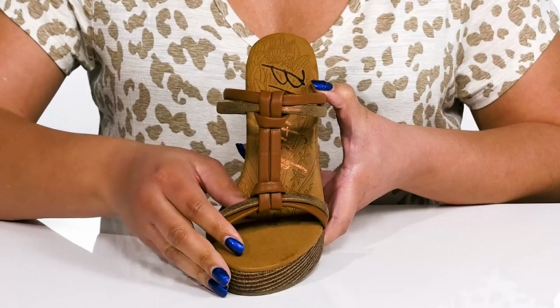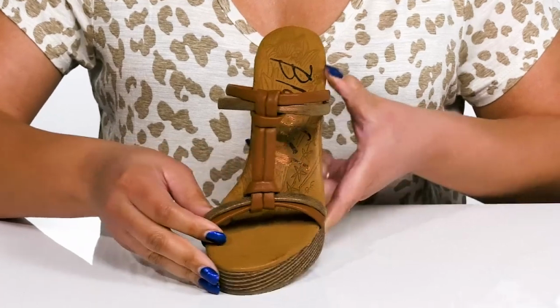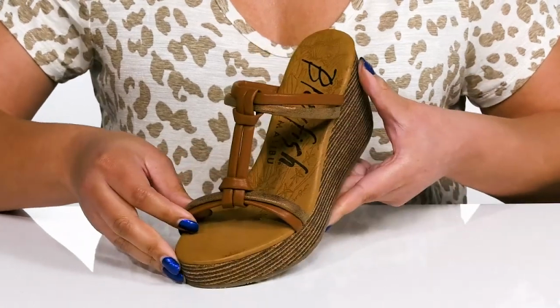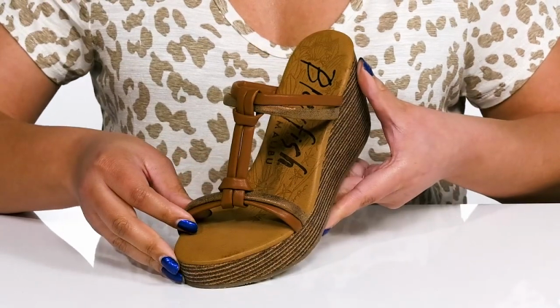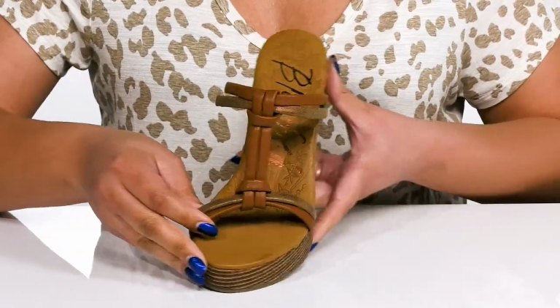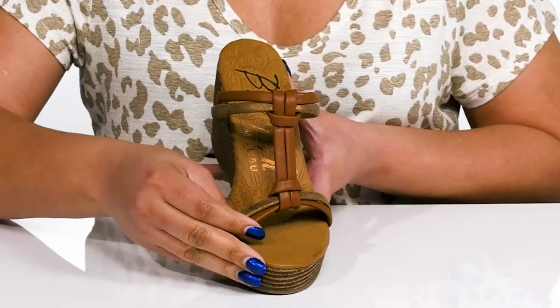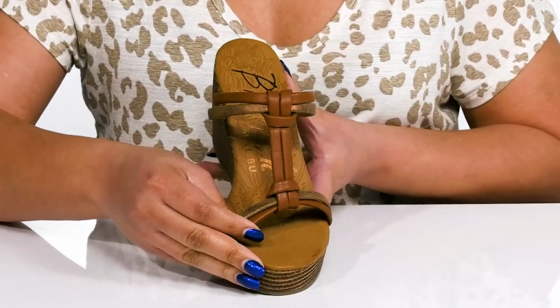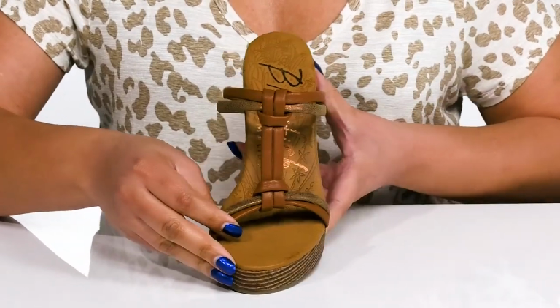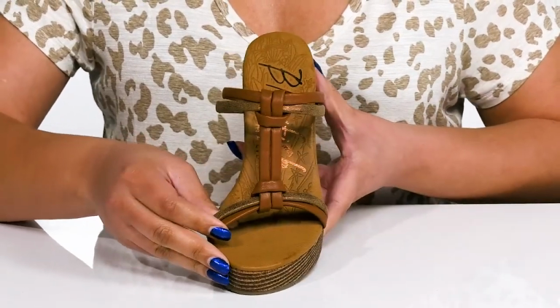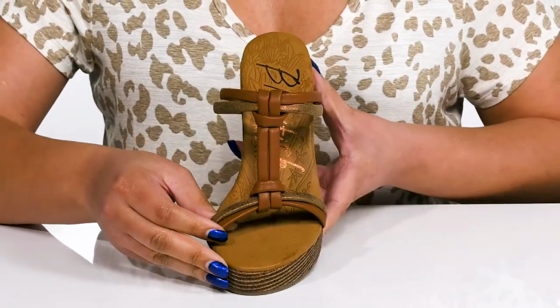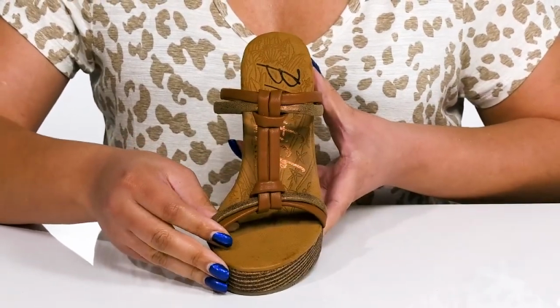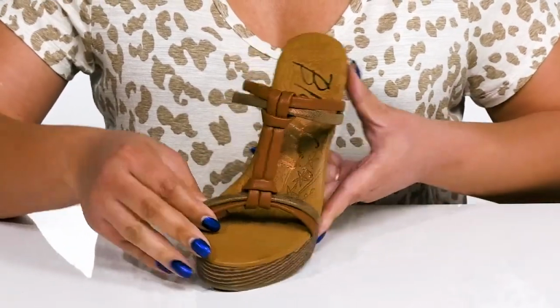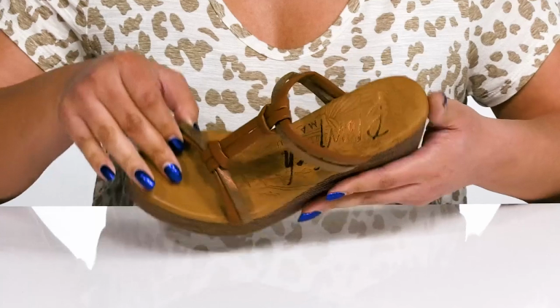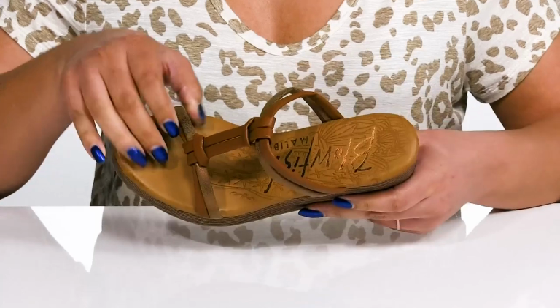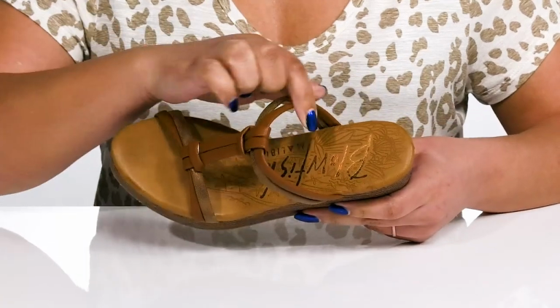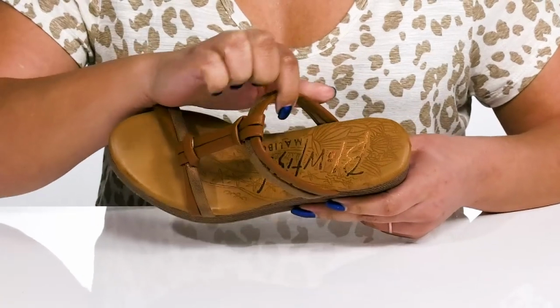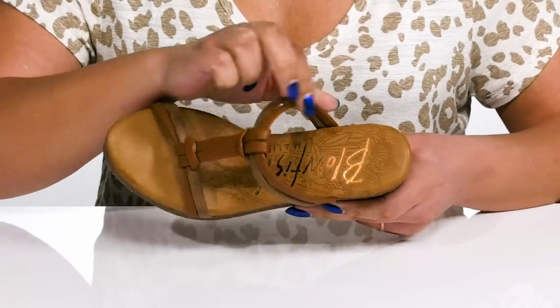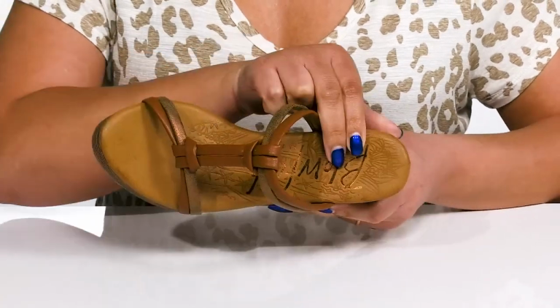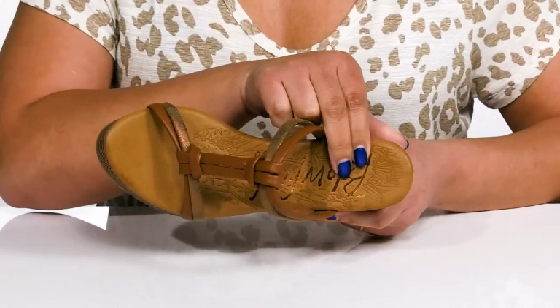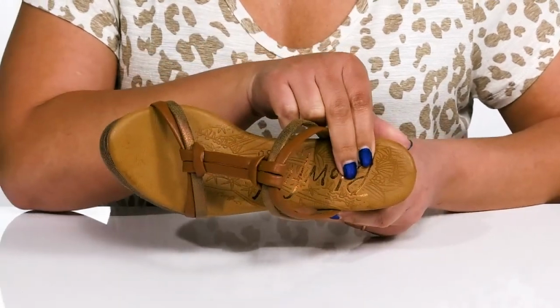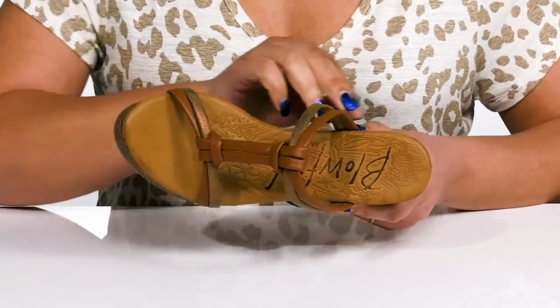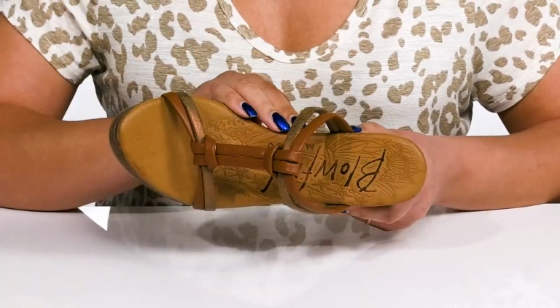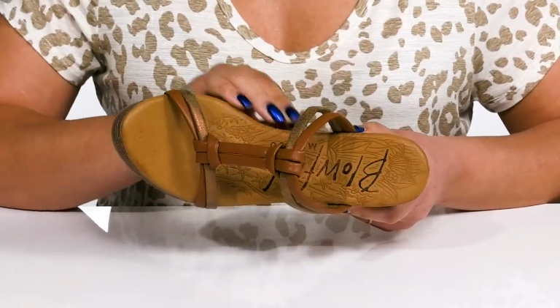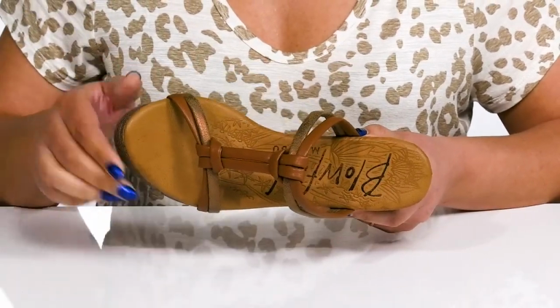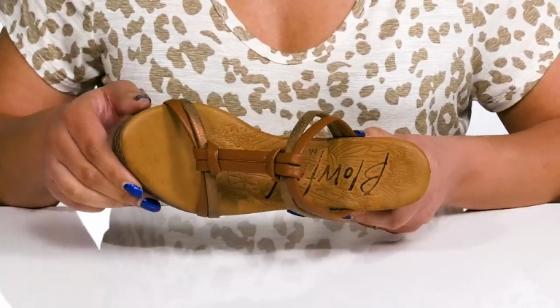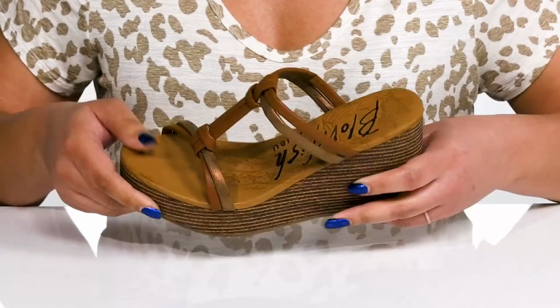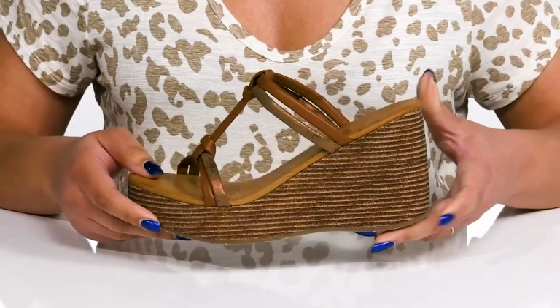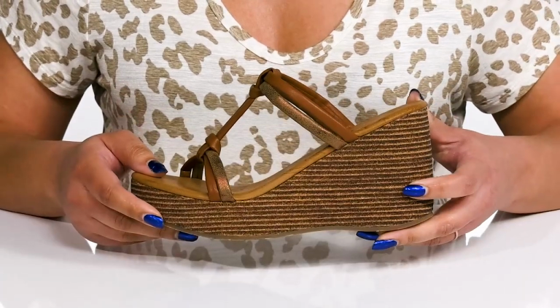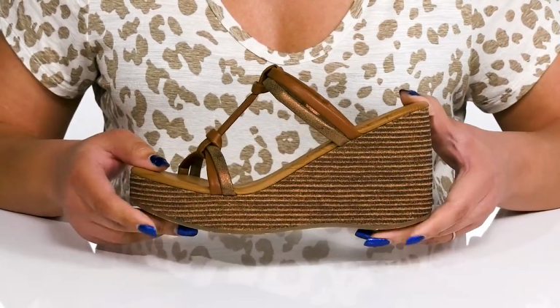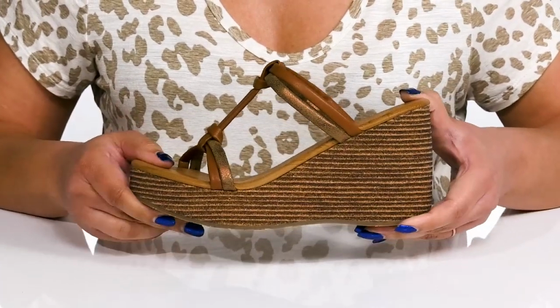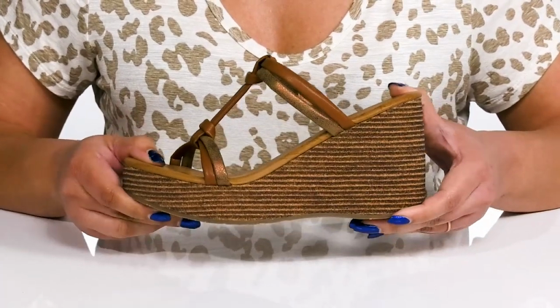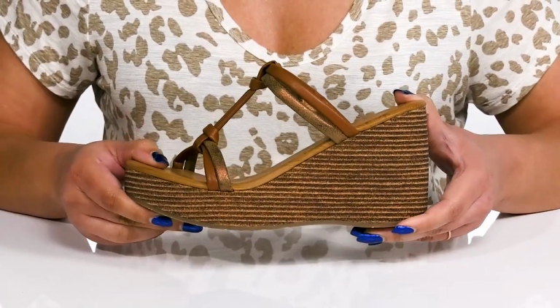Giving you a trendy and stylish look you'll want to show off this spring. Inside there is a synthetic lining with a lightly cushioned footbed to keep you comfortable all day. The platform midsole has a sturdy and durable build.